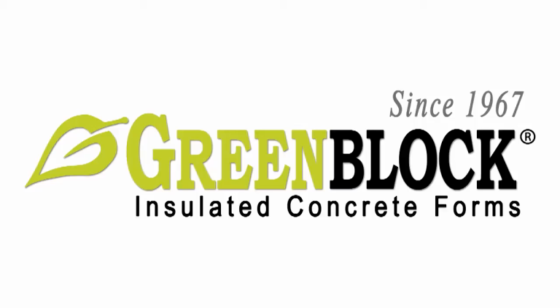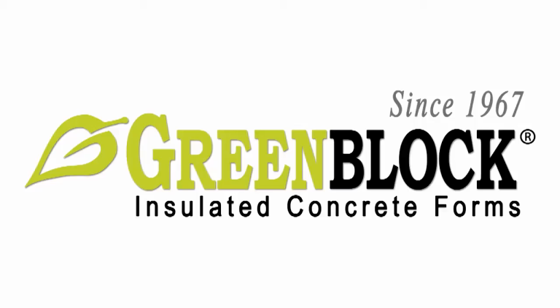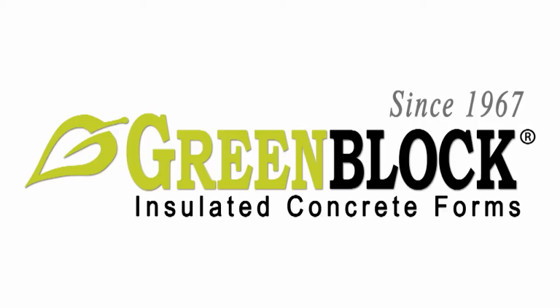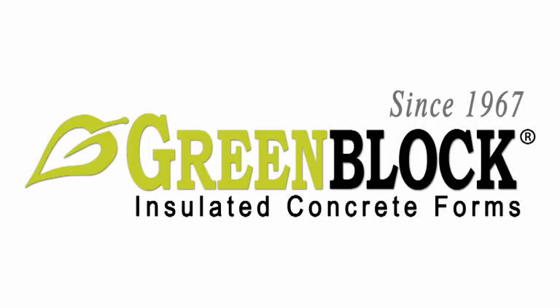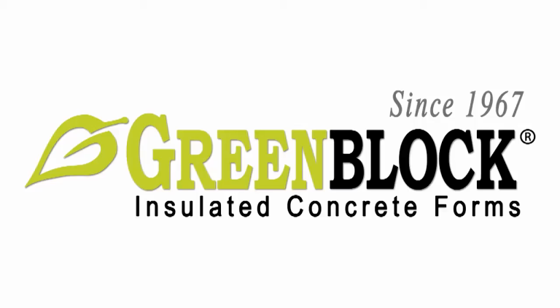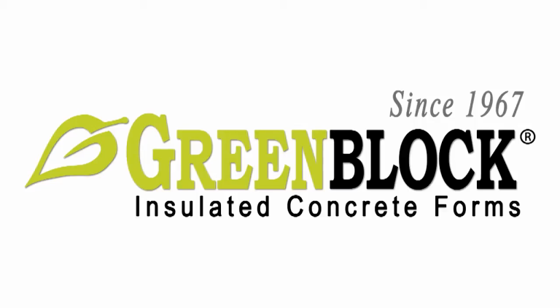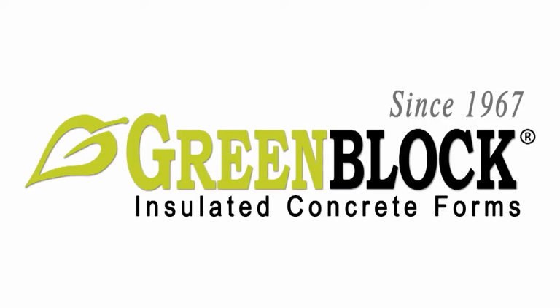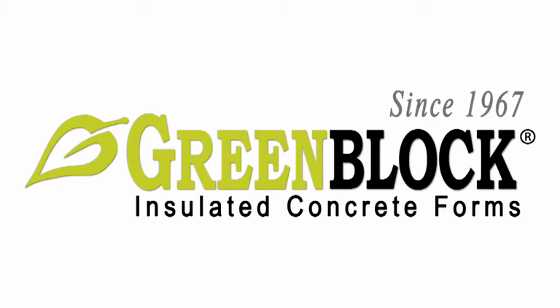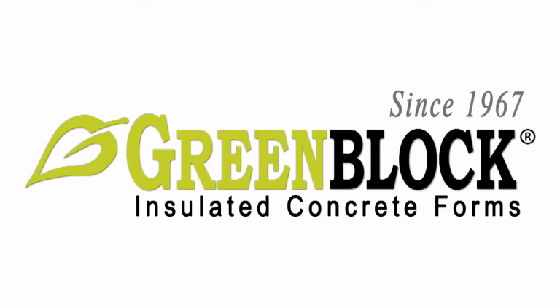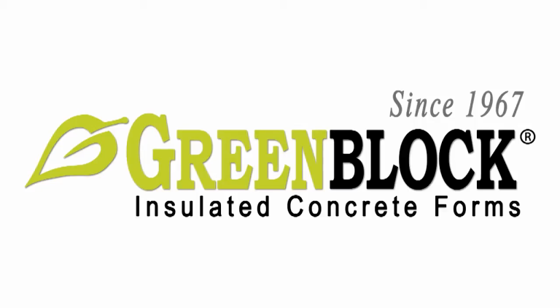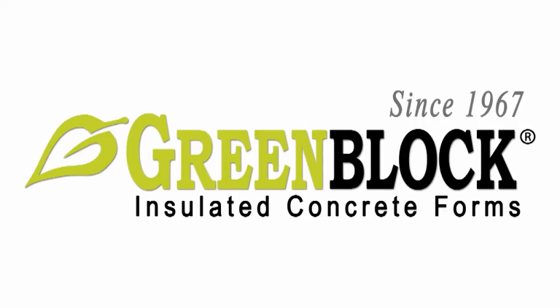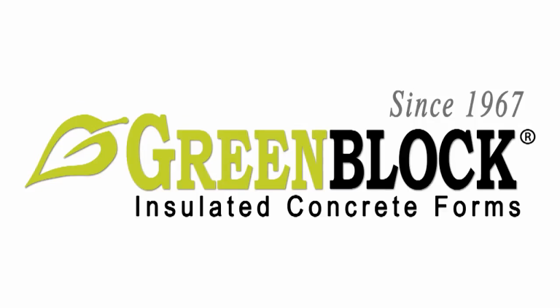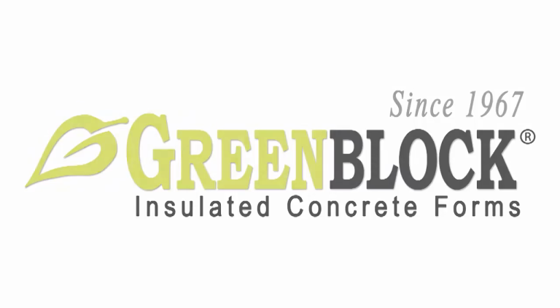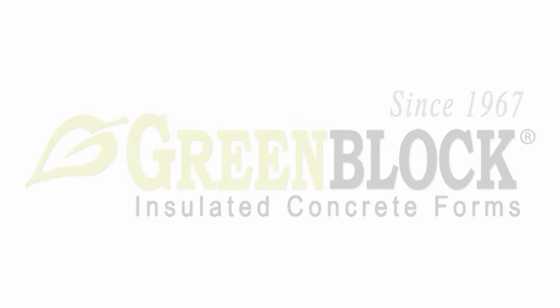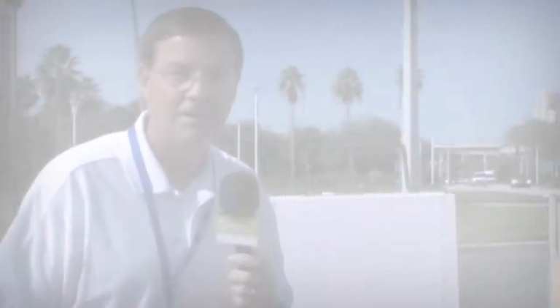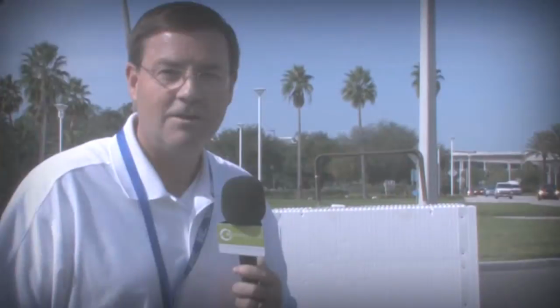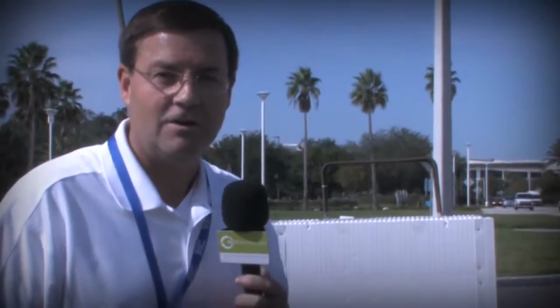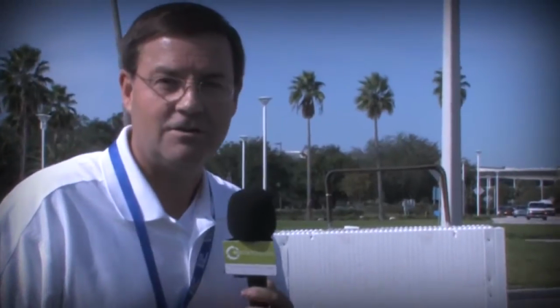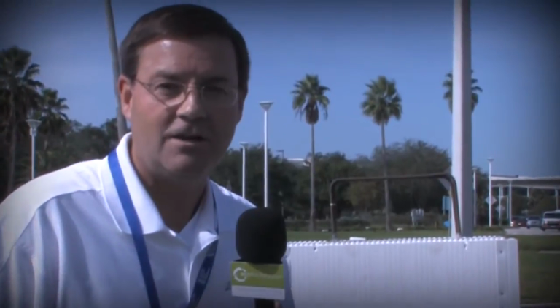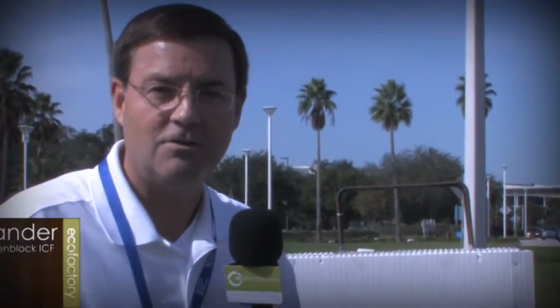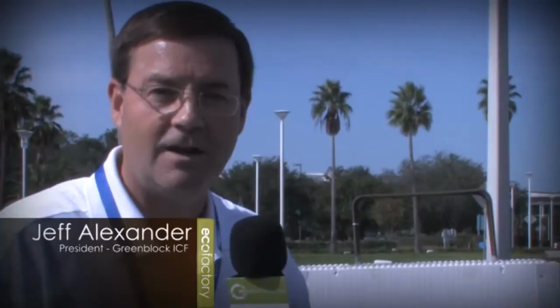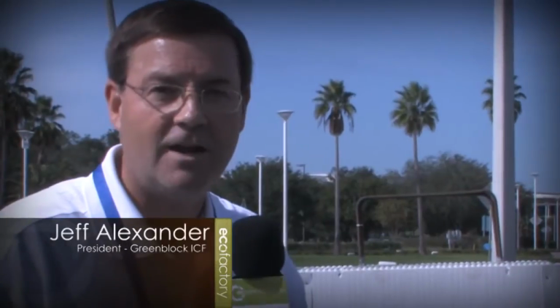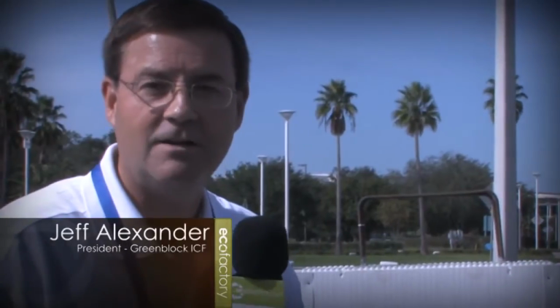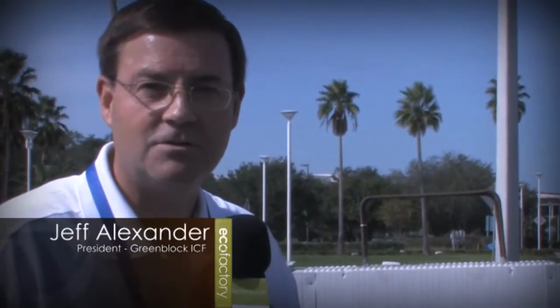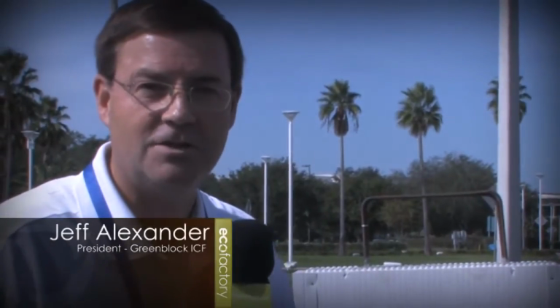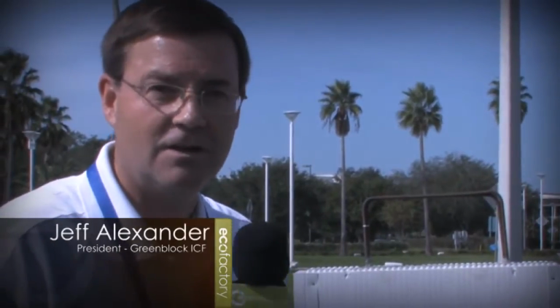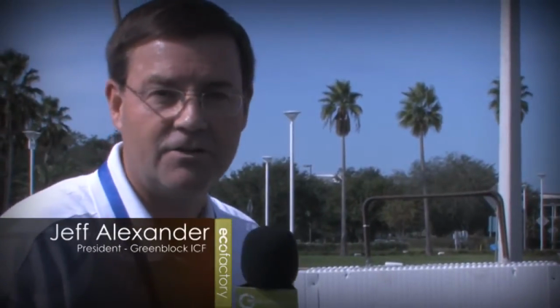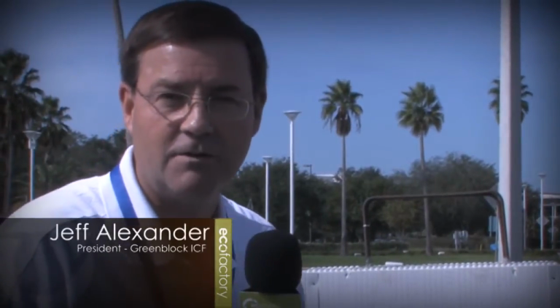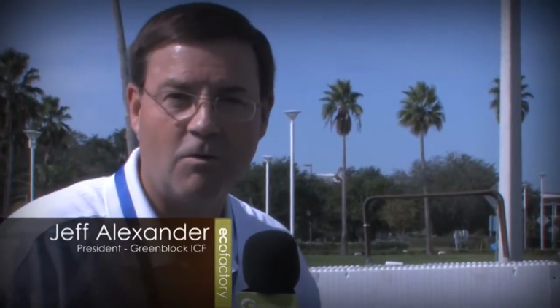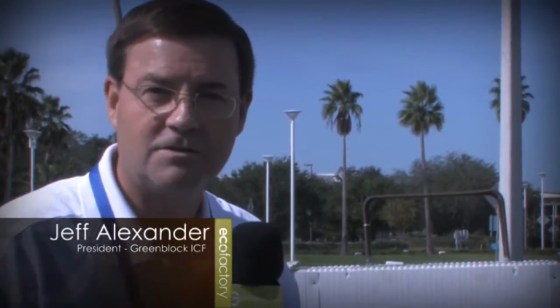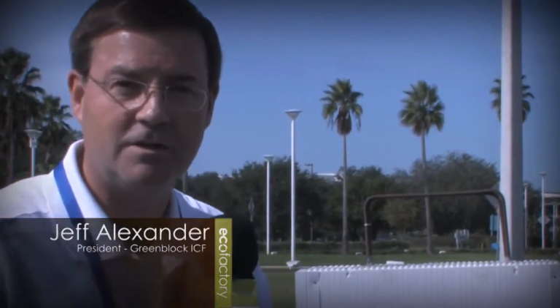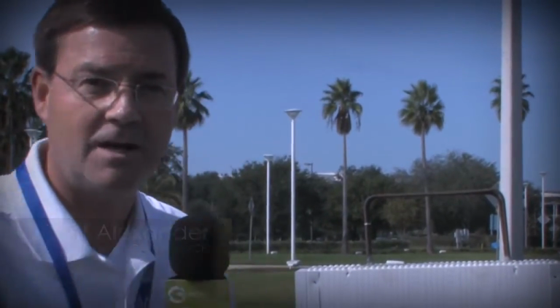My name is Jeff Alexander. I'm the president of Green Block Insulated Concrete Forms. We're here today to do an air cannon demonstration on three different wall assembly types.